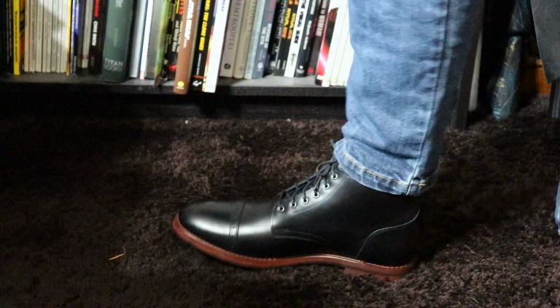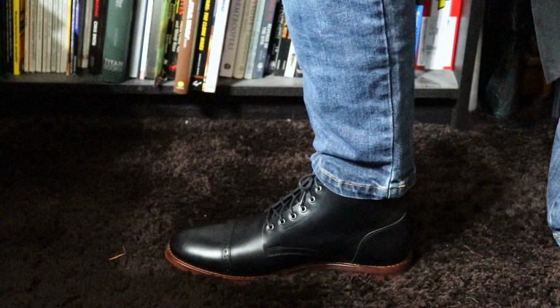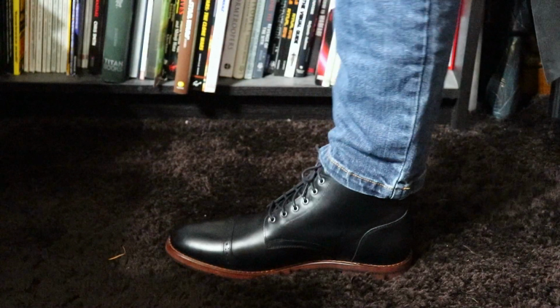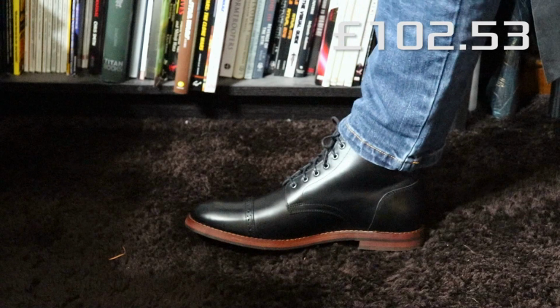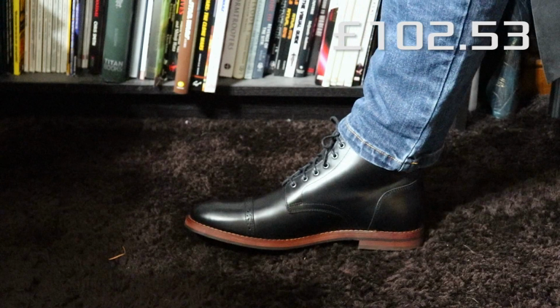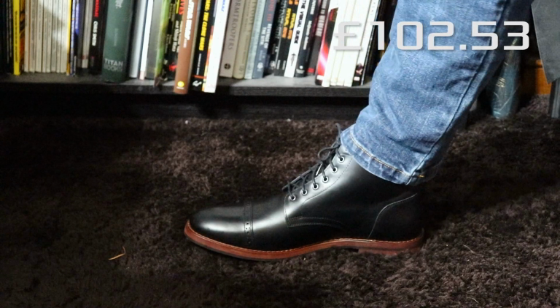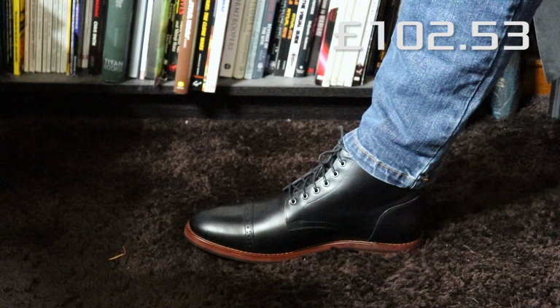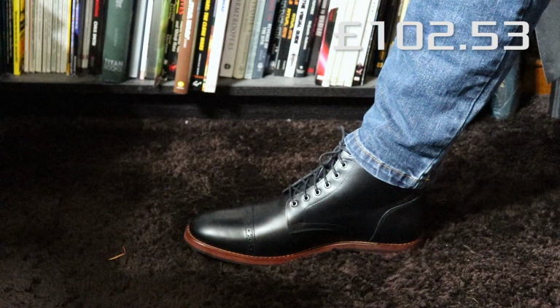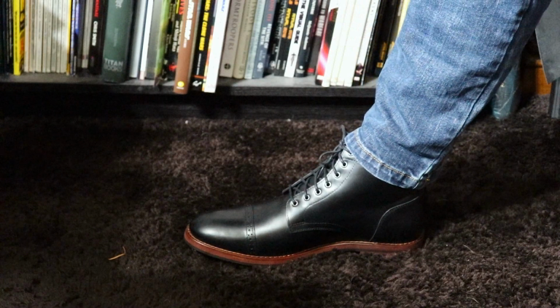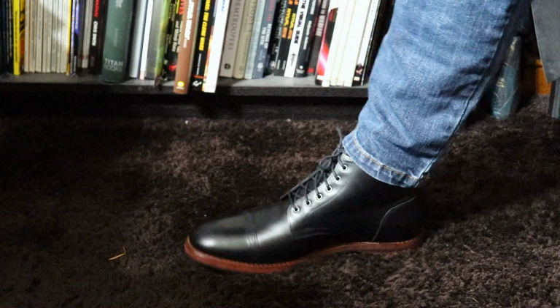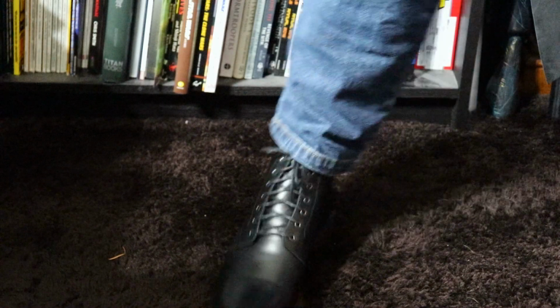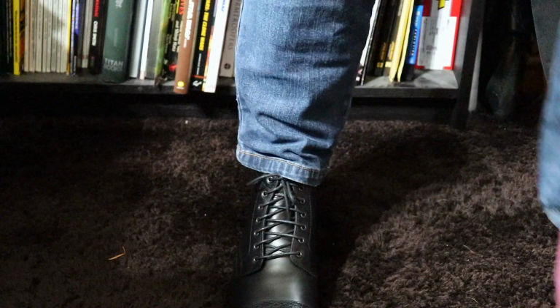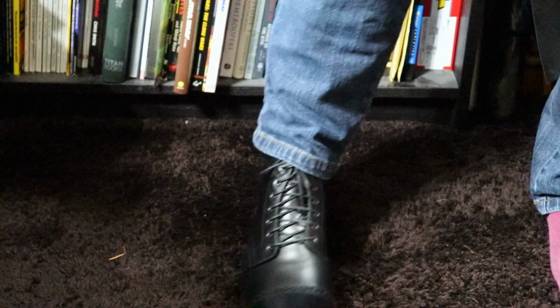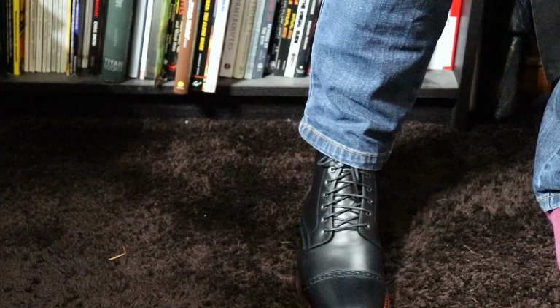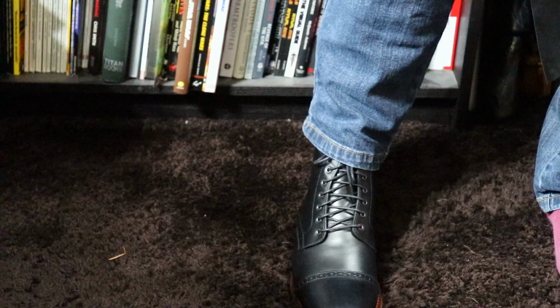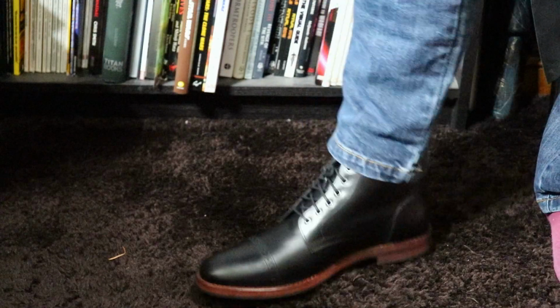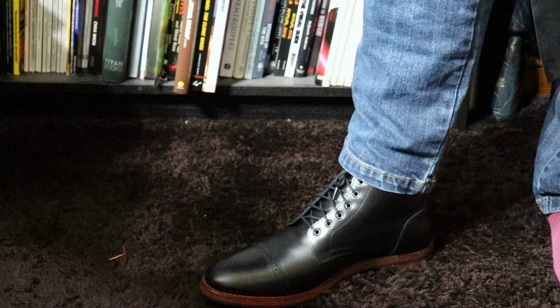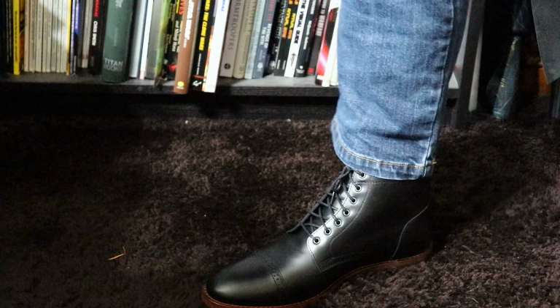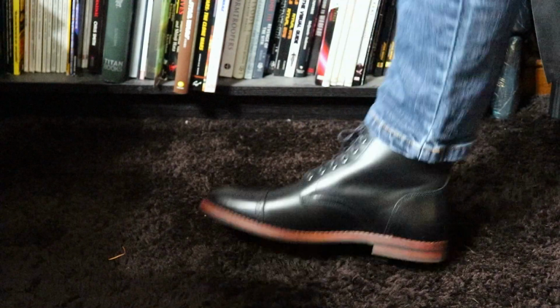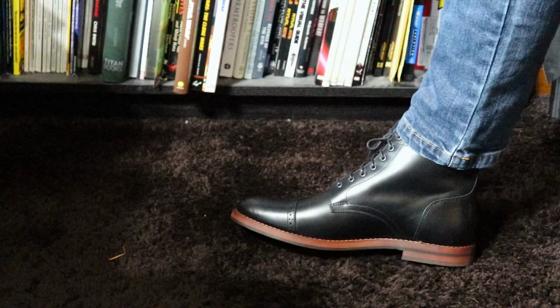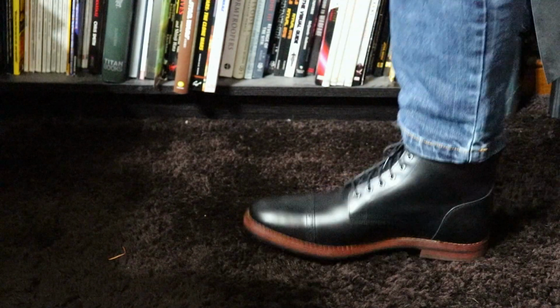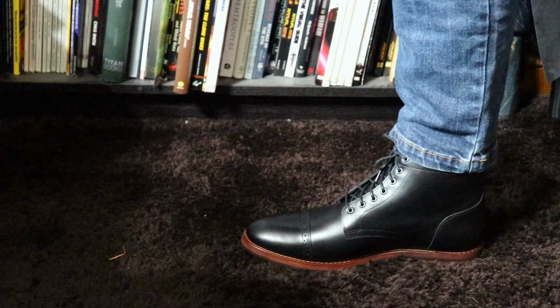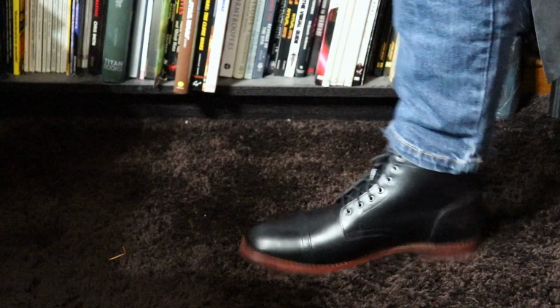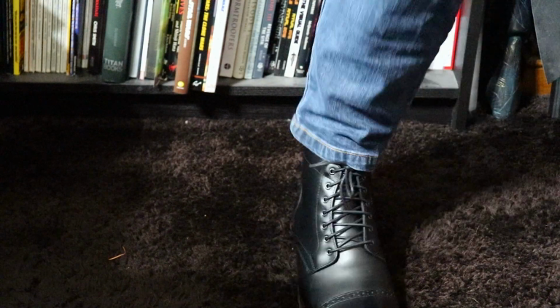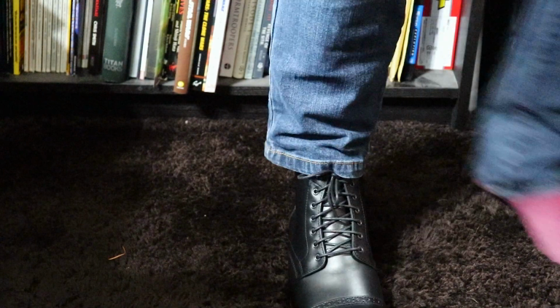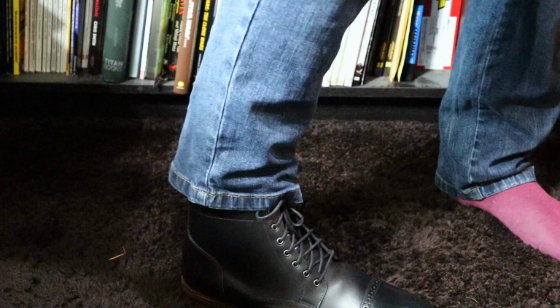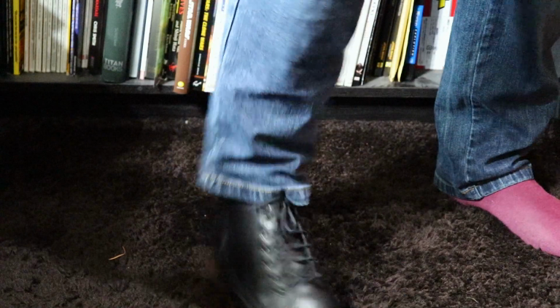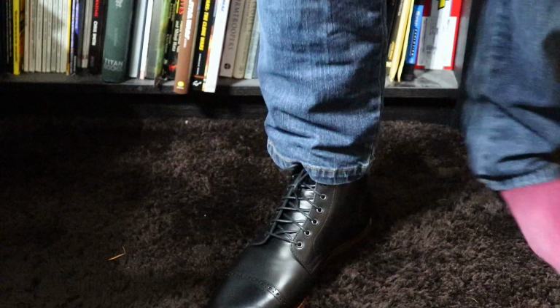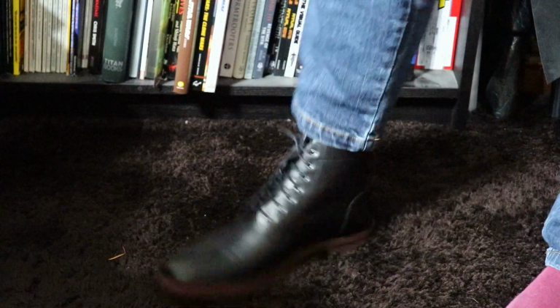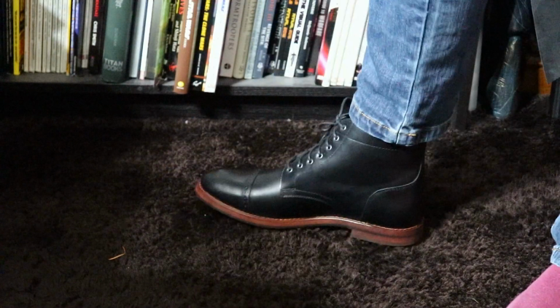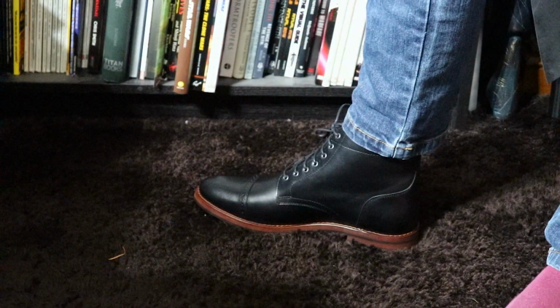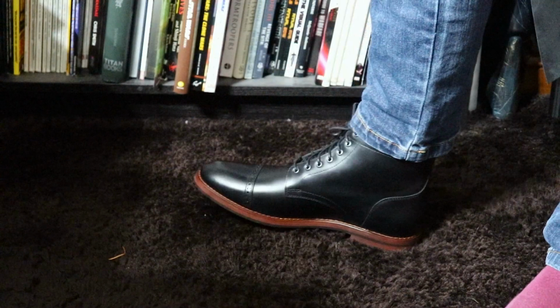Now on to the Bertie. There's not really much I can say about this — it's meant for much longer and narrower feet than mine. It's pretty uncomfortable, and that's pretty much the end of that.